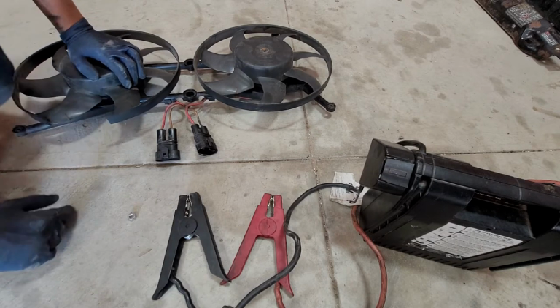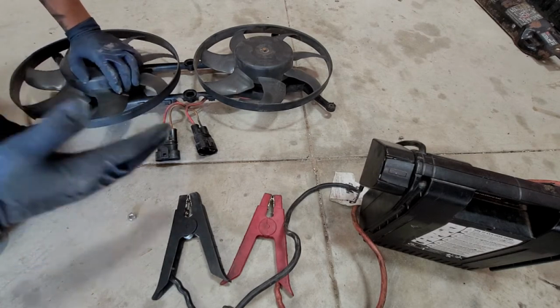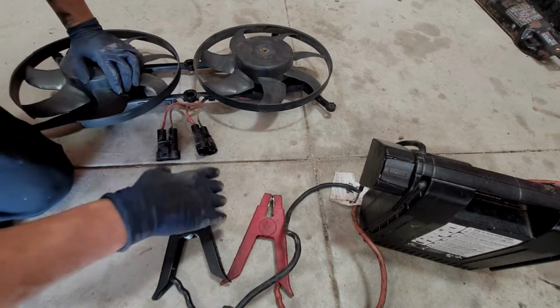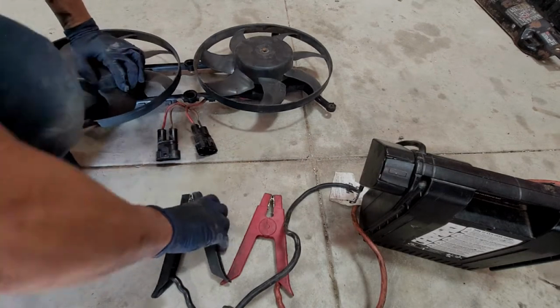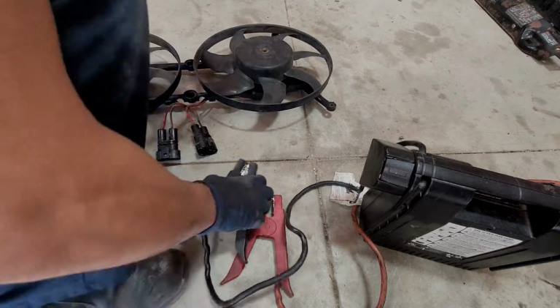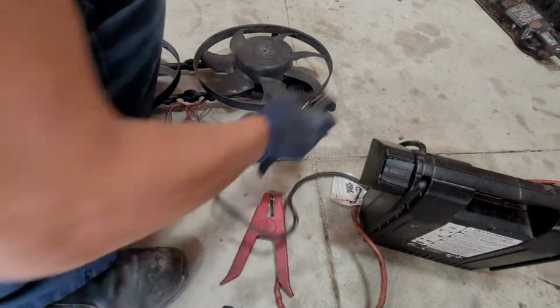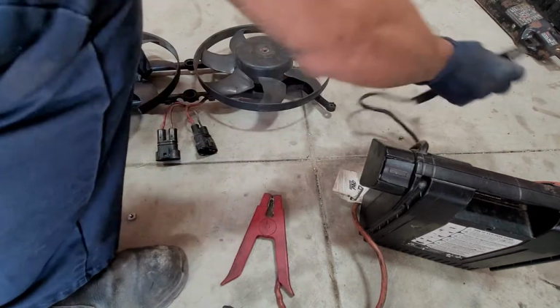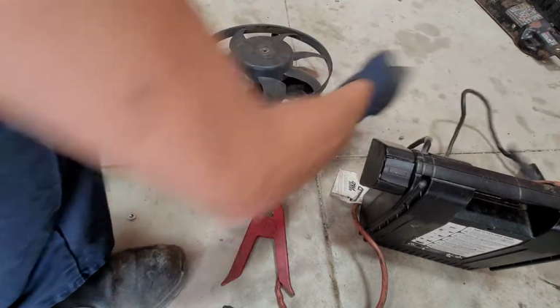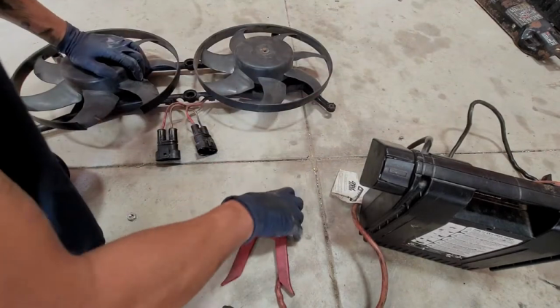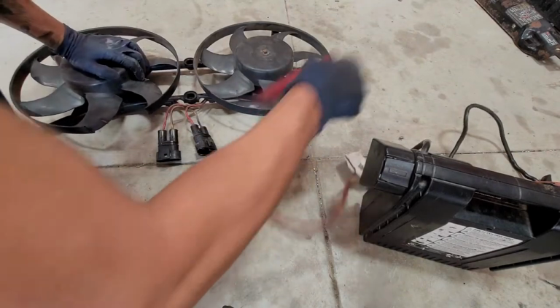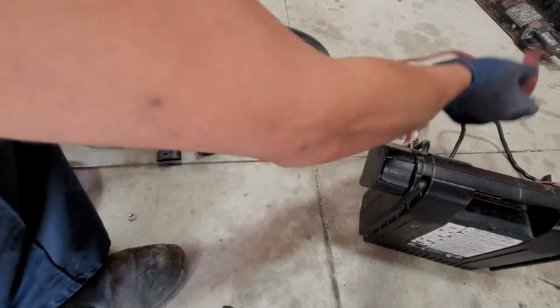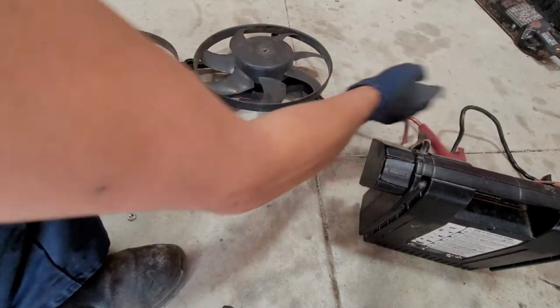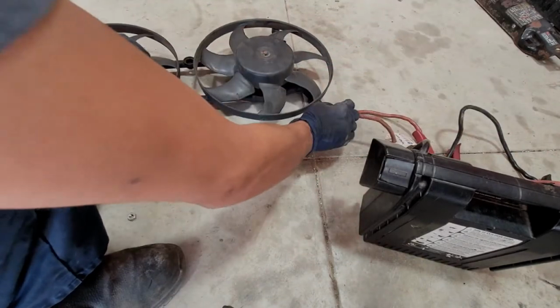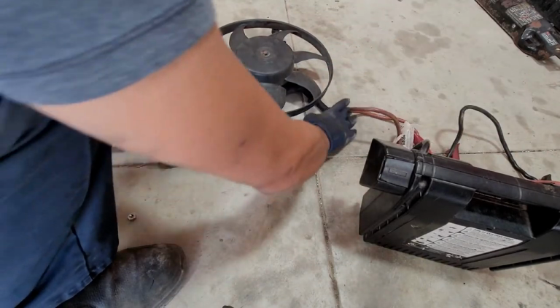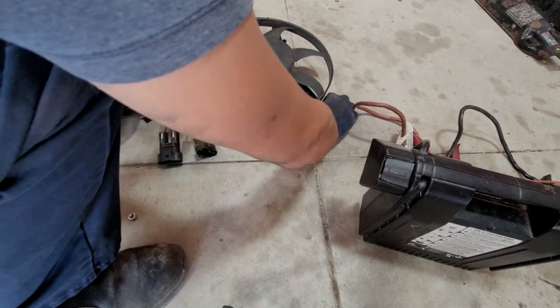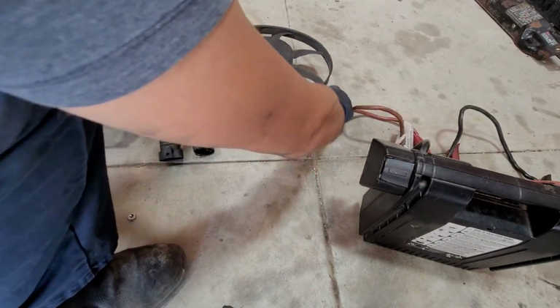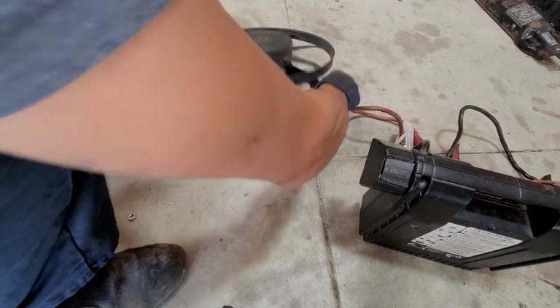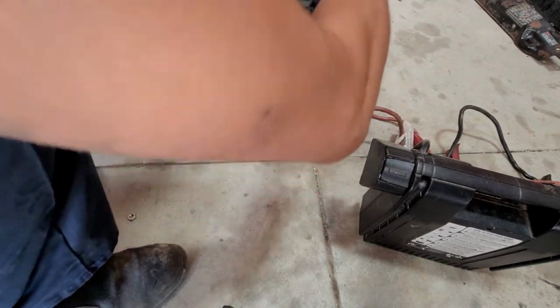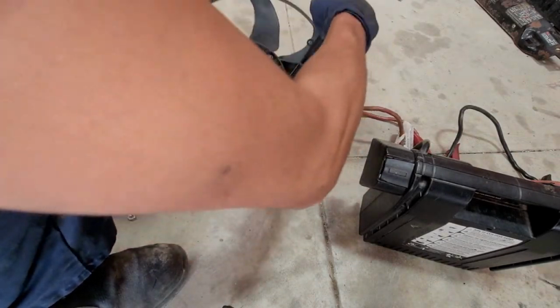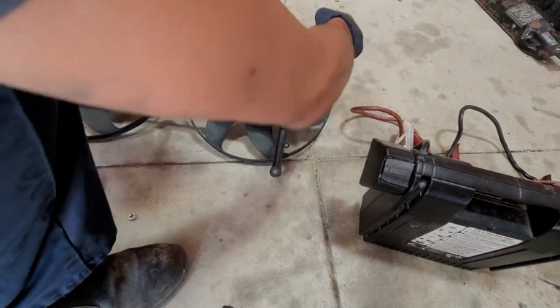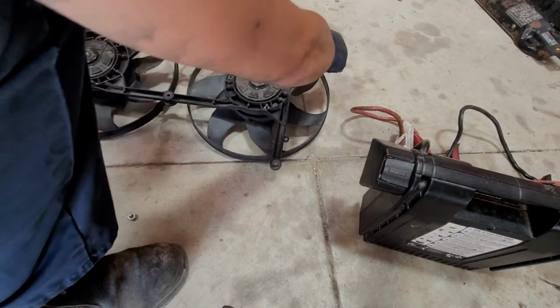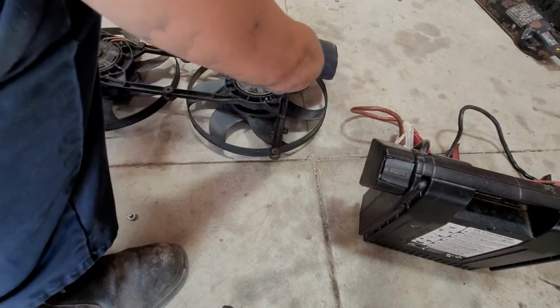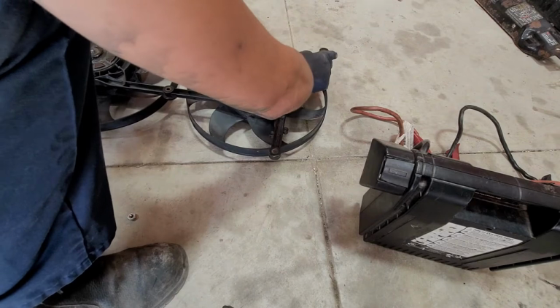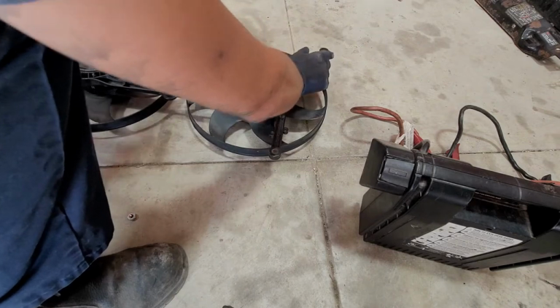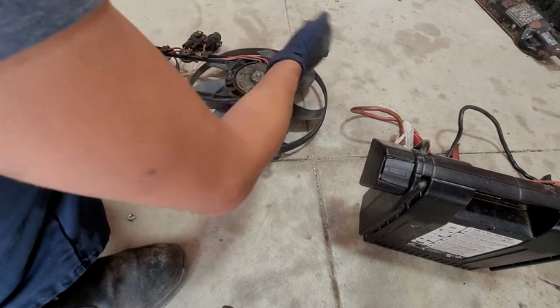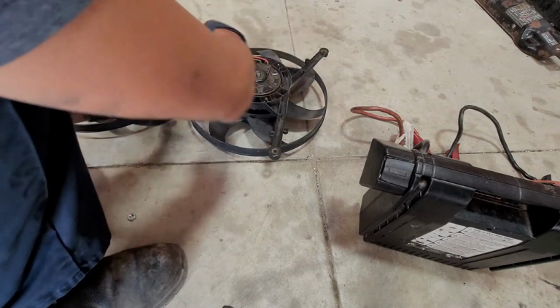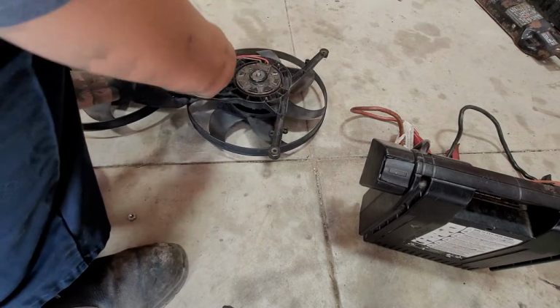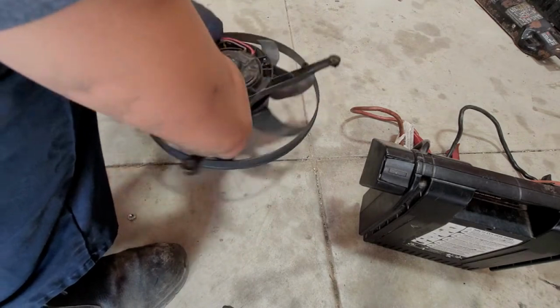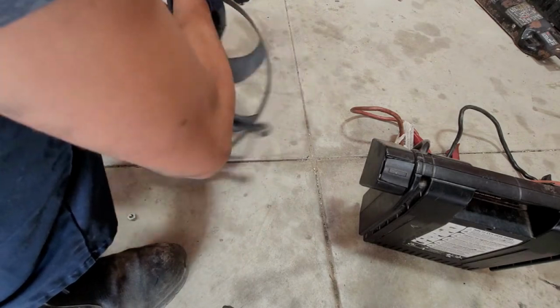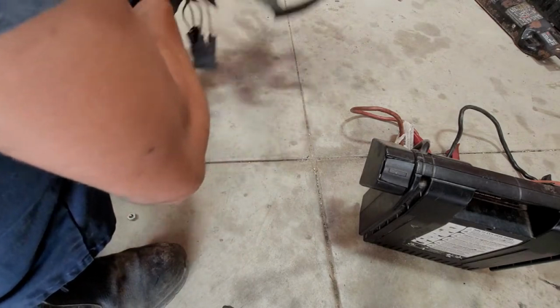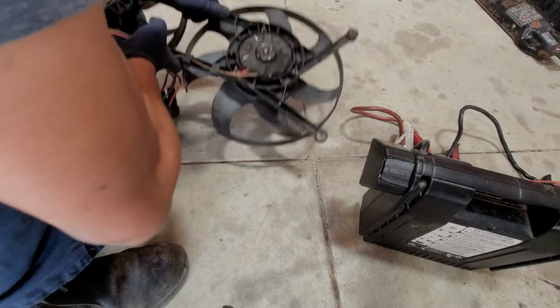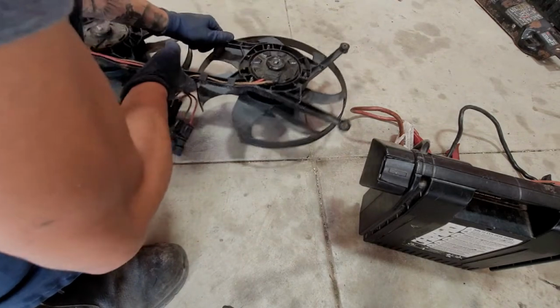All right, let's get back to the video on taking them apart. That was just a little testing segment for those of you curious on how to test these fans.